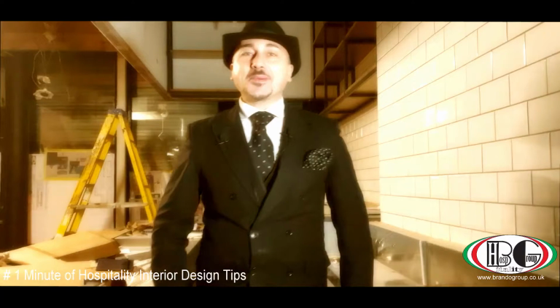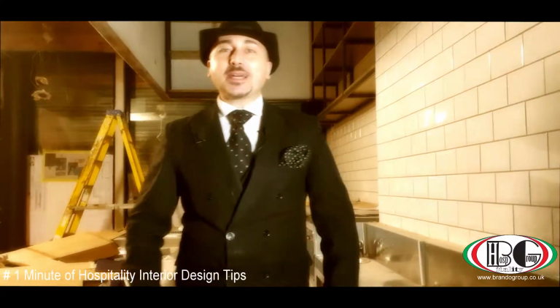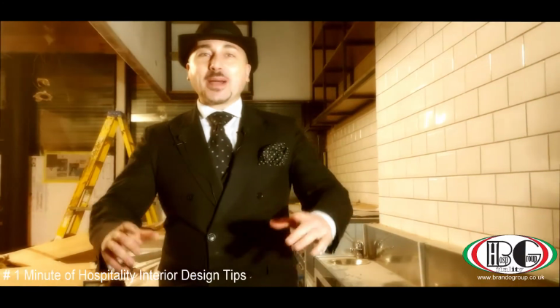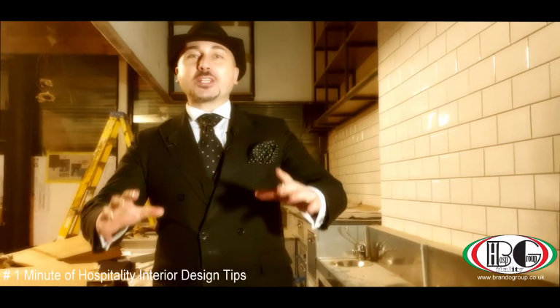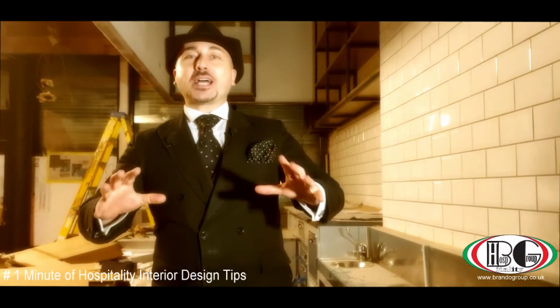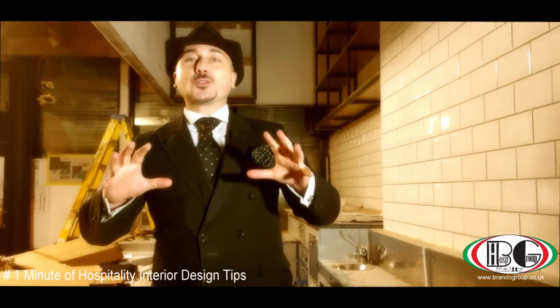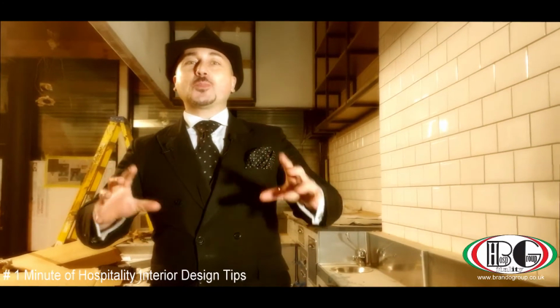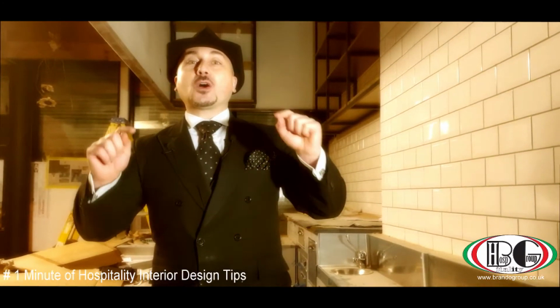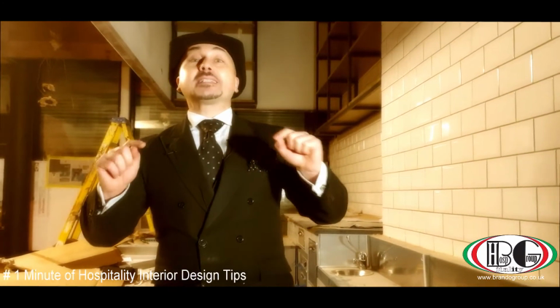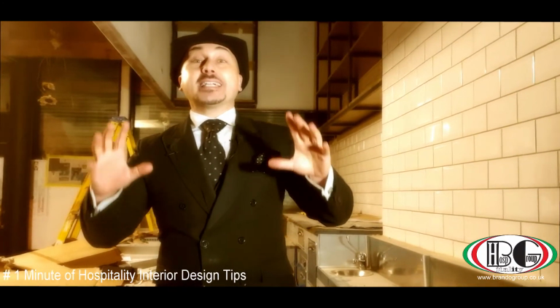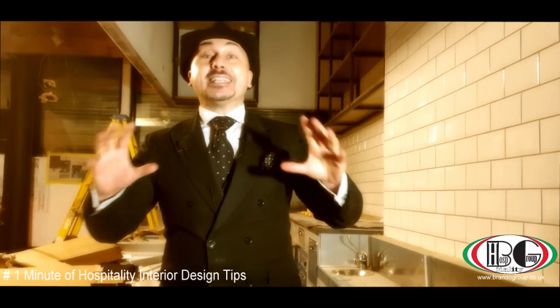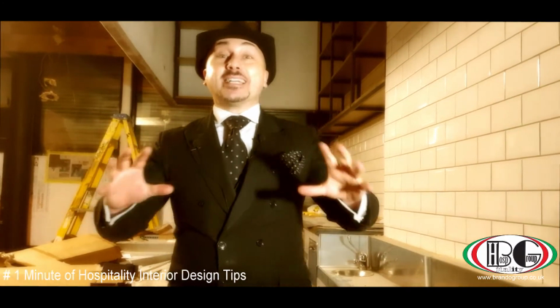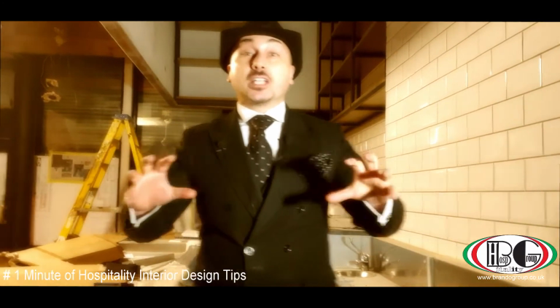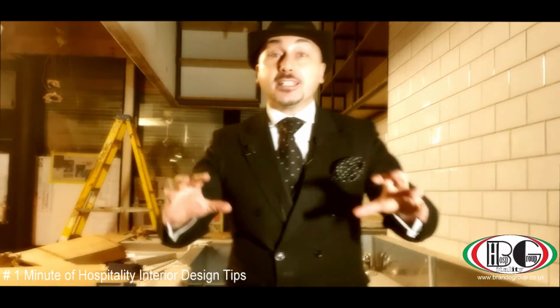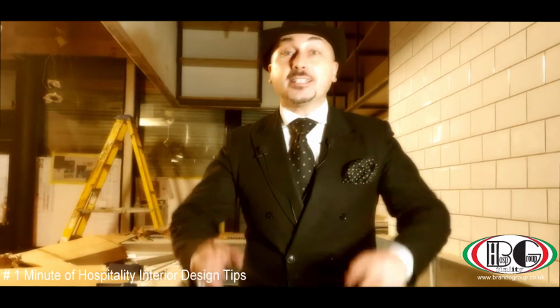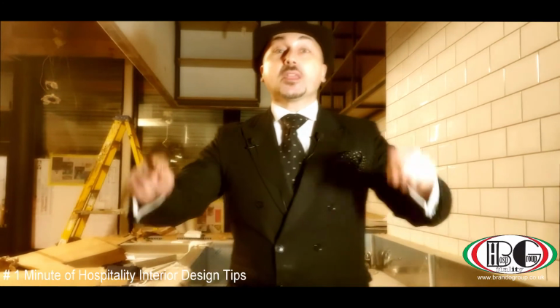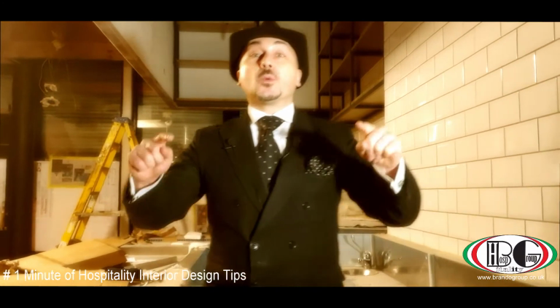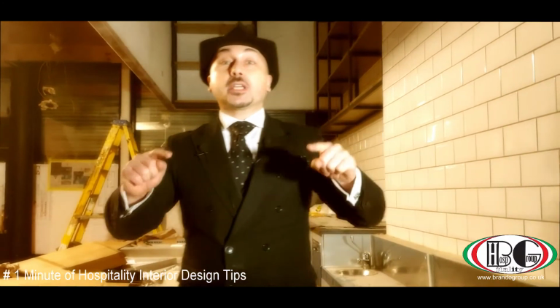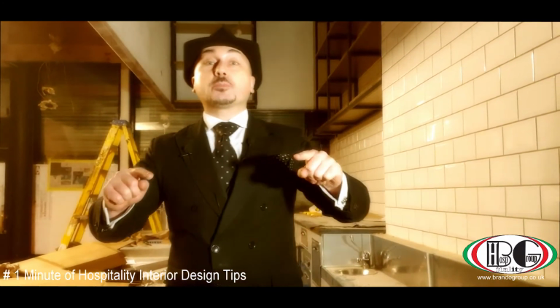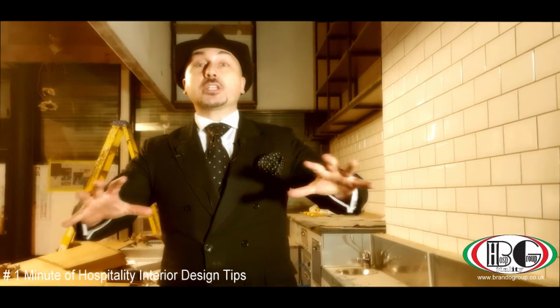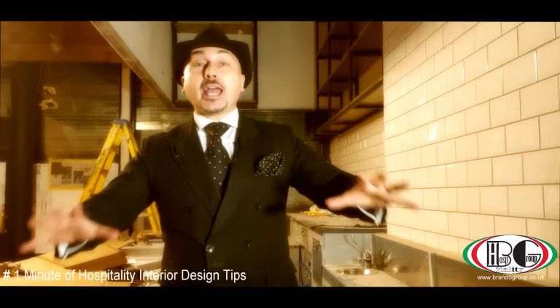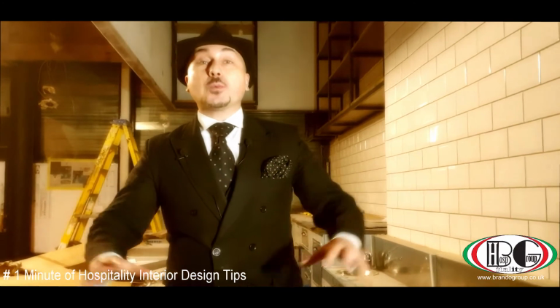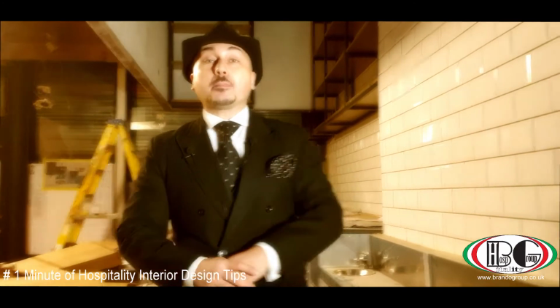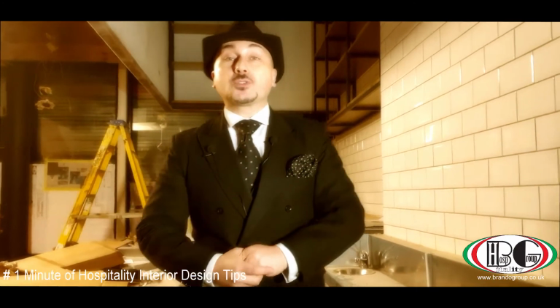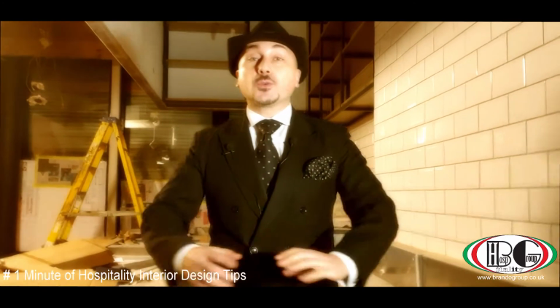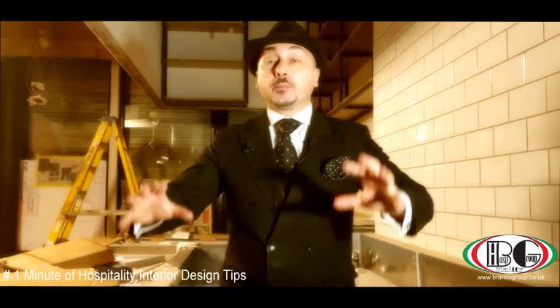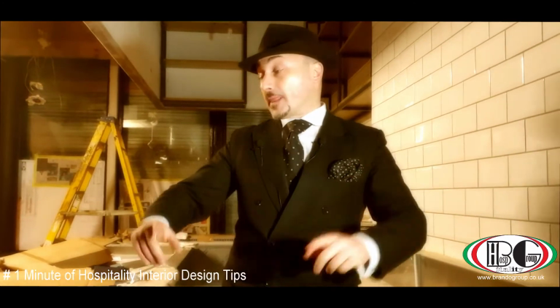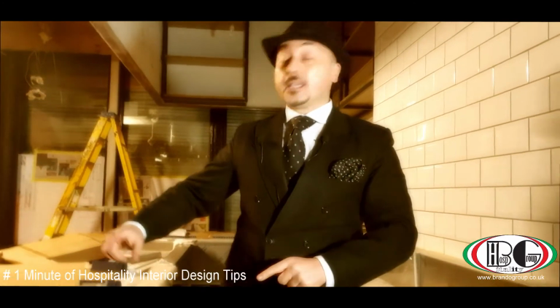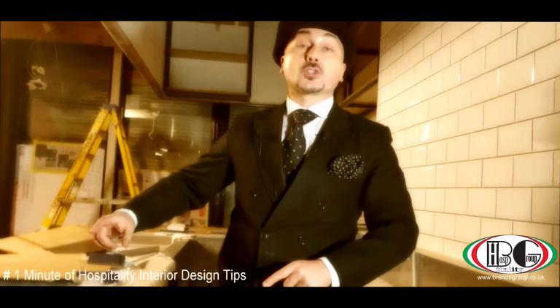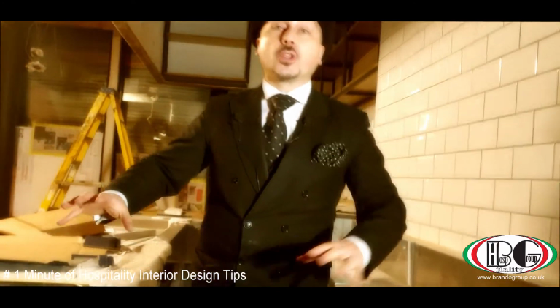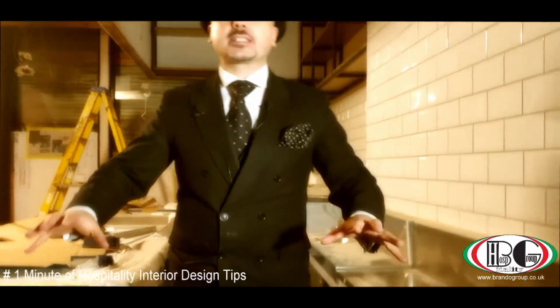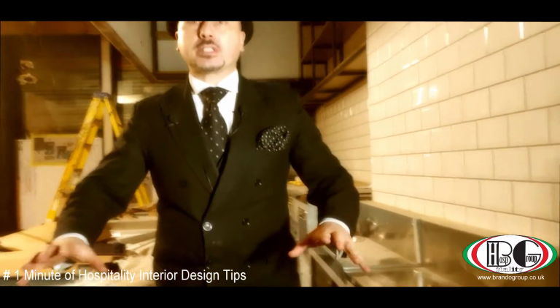Welcome everybody. Patrick Brando Group — we are always here in central London, and we are doing another project. We are about to install these counters.